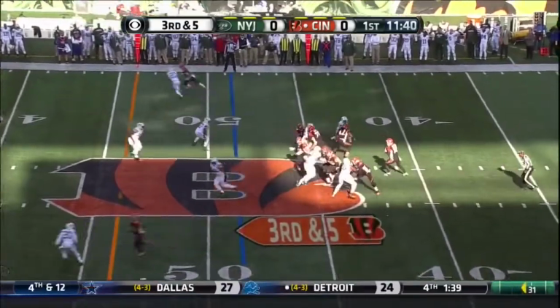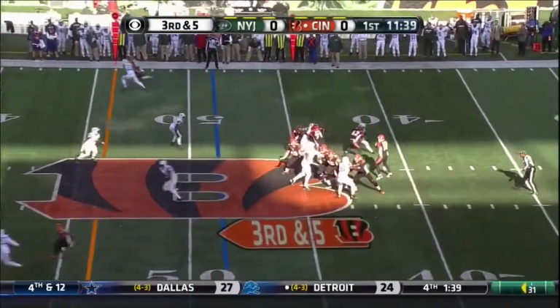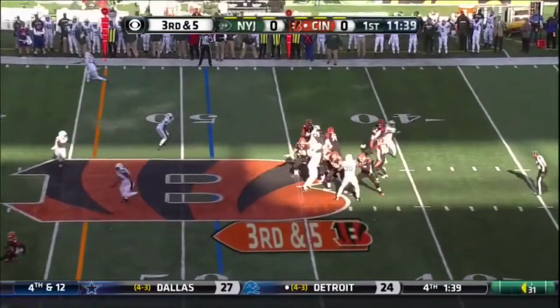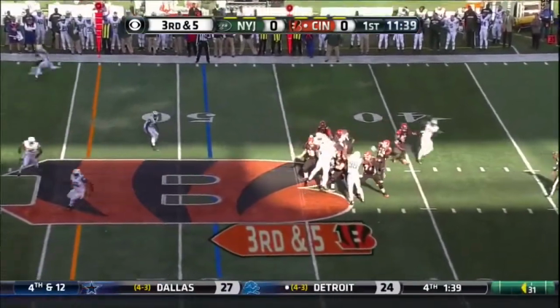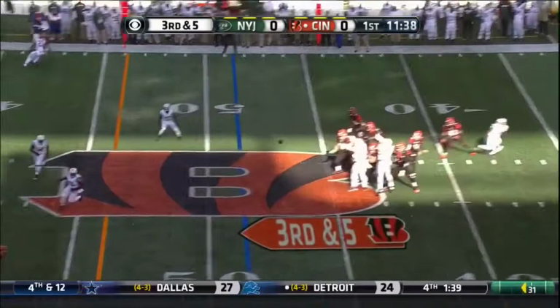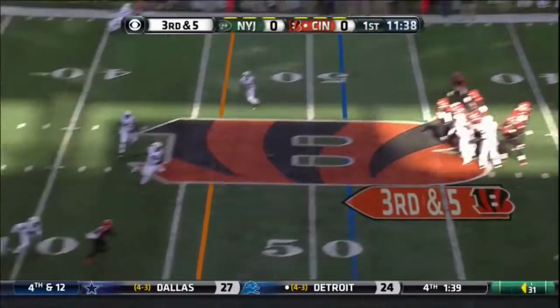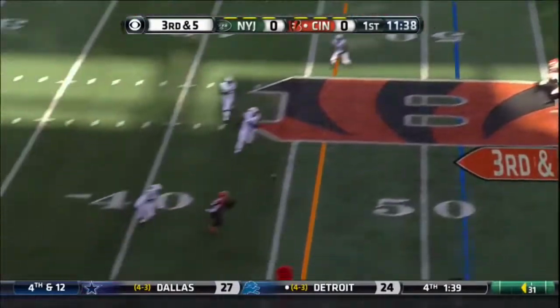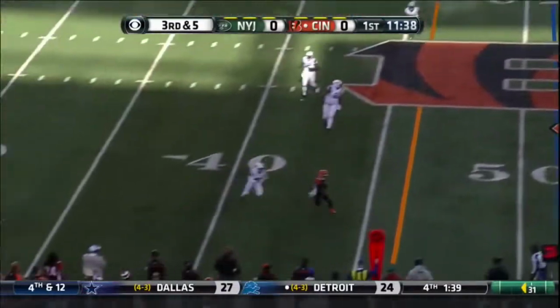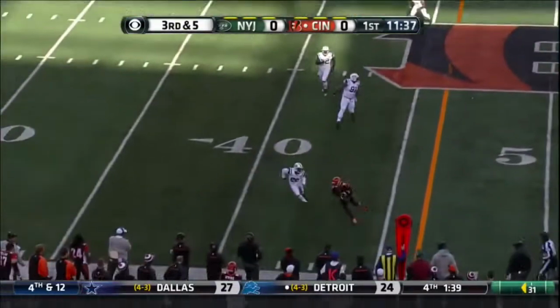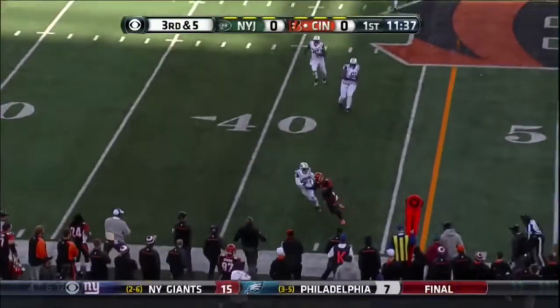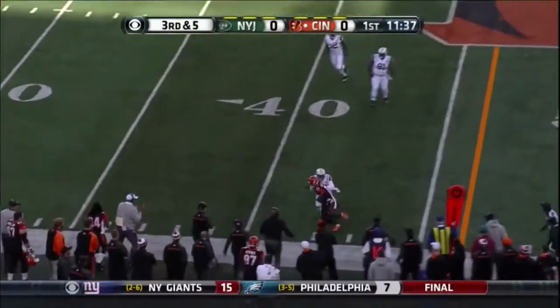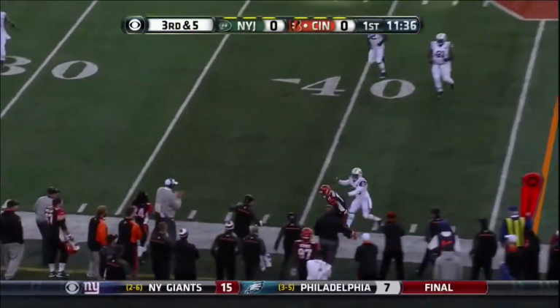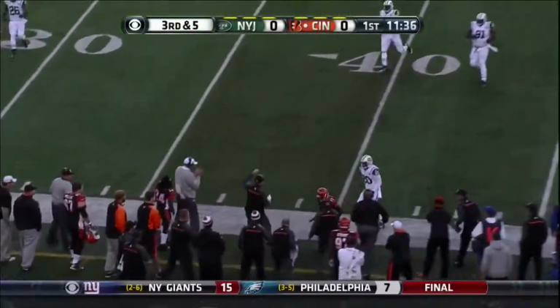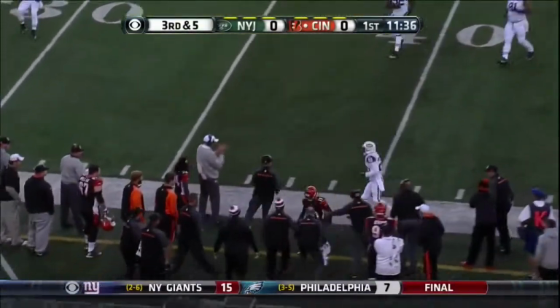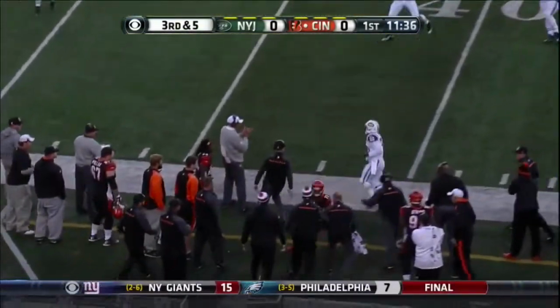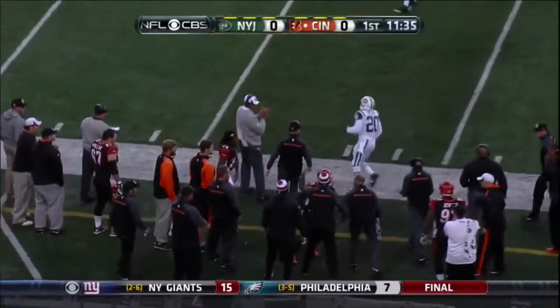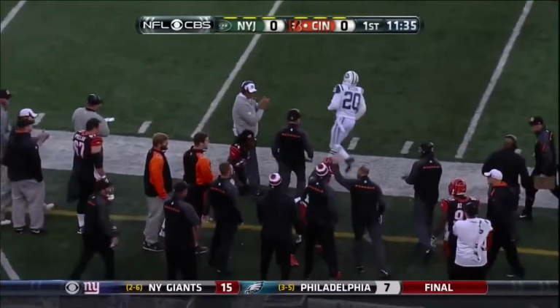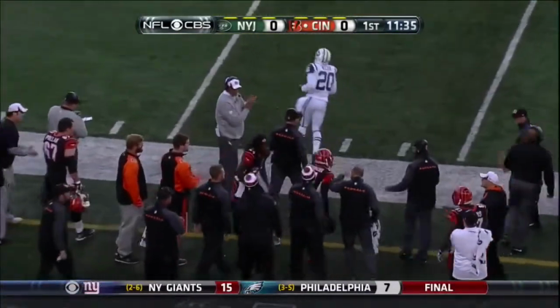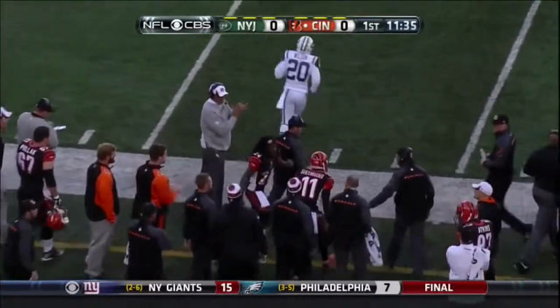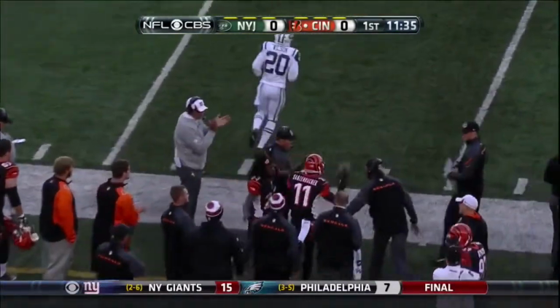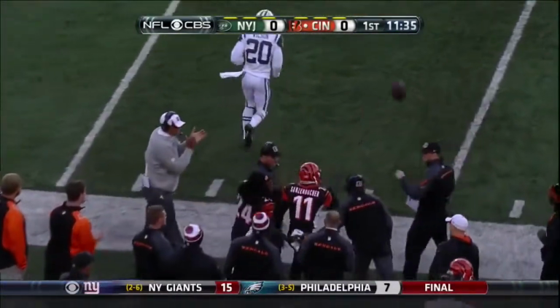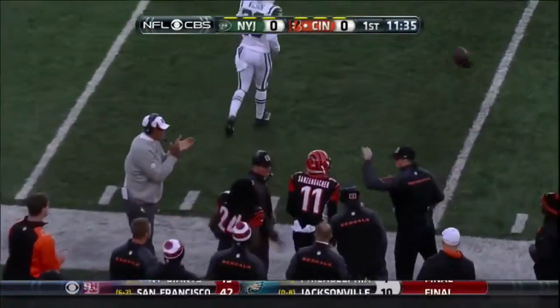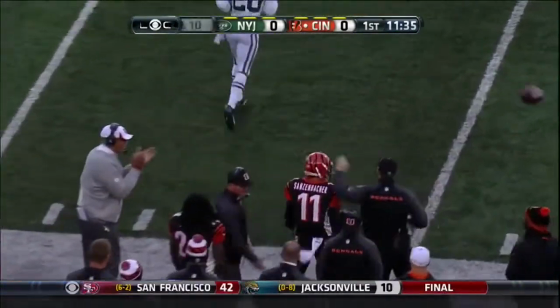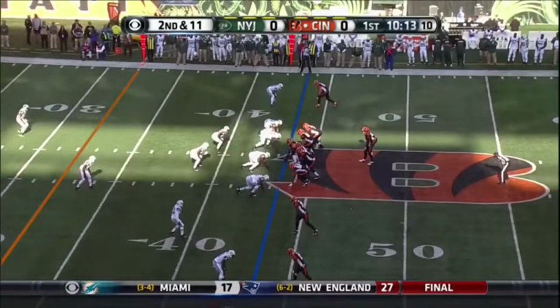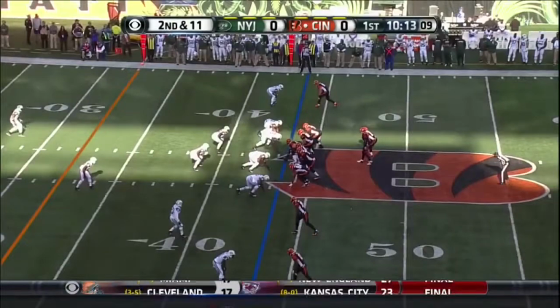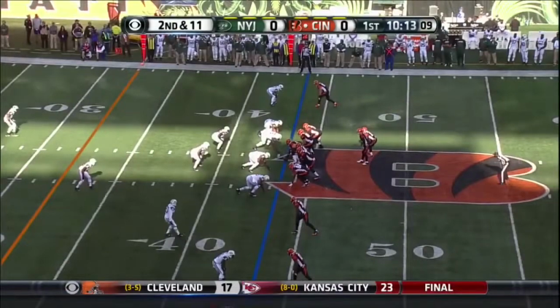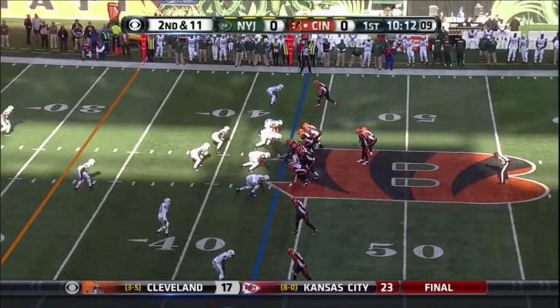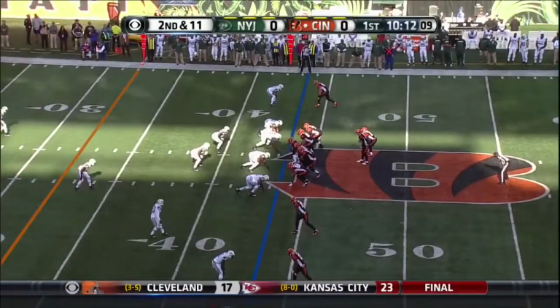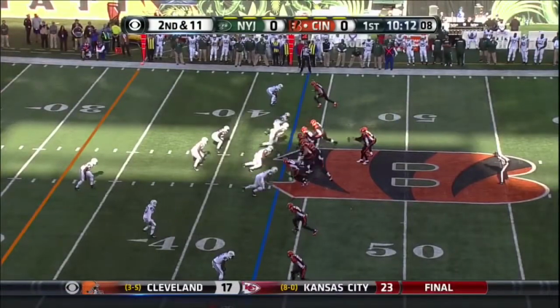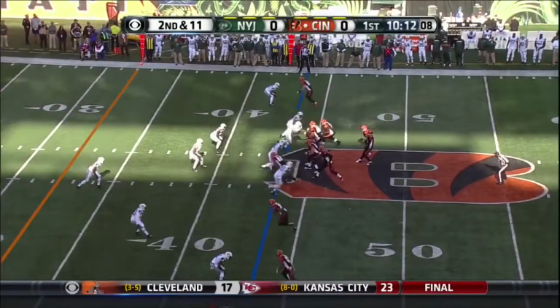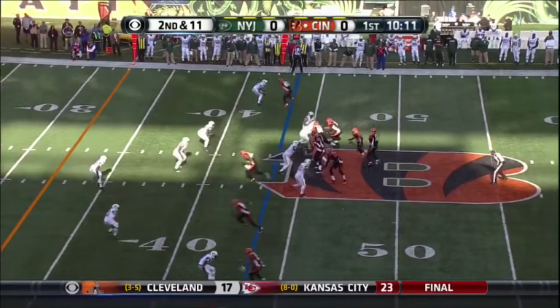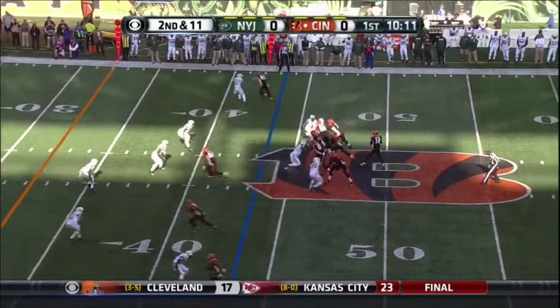Third and five for Dalton, pretty good third down. Offense and outside — Sassenbacher, the ex-Chicago Bear — depending on what Dalton sees, the defensive set.